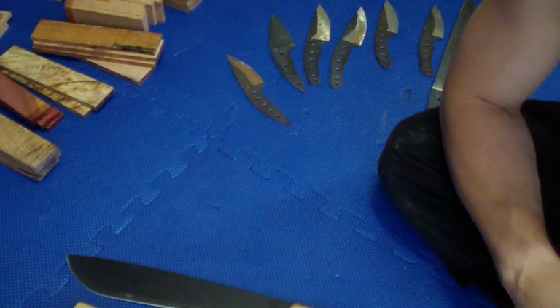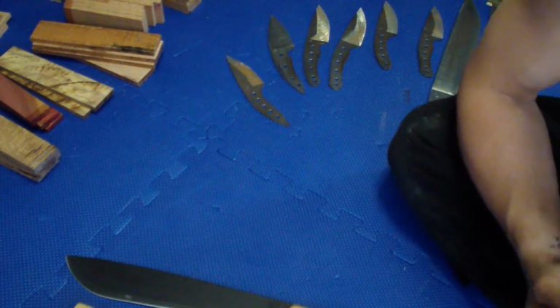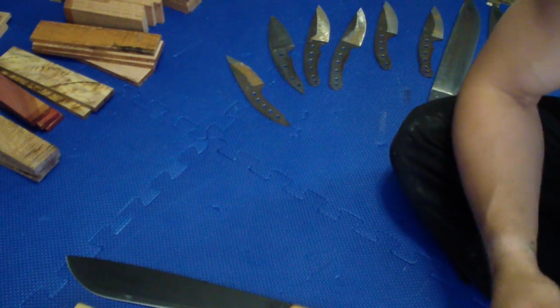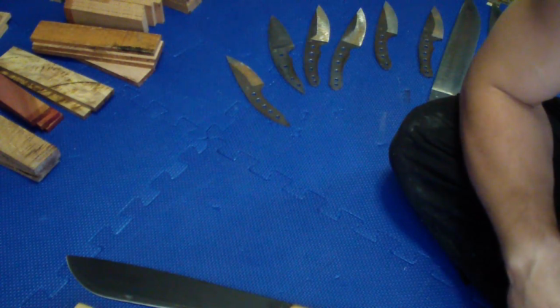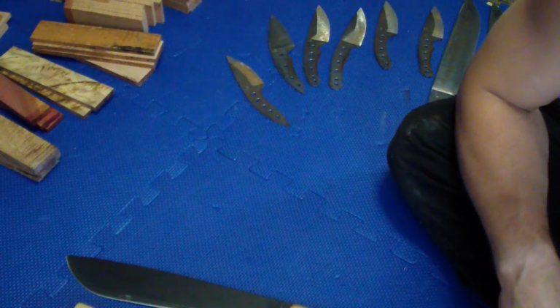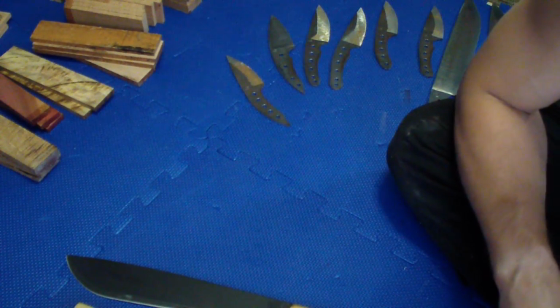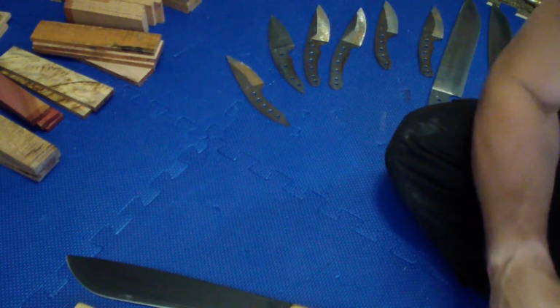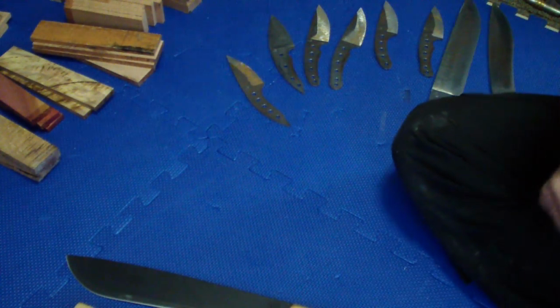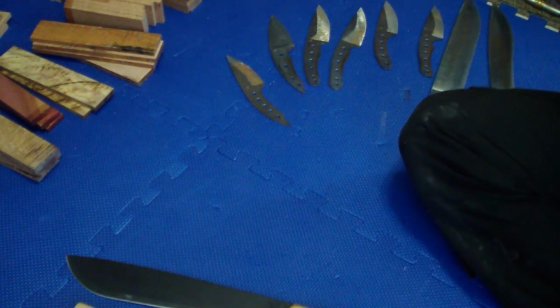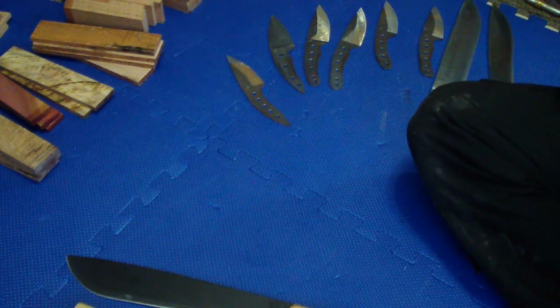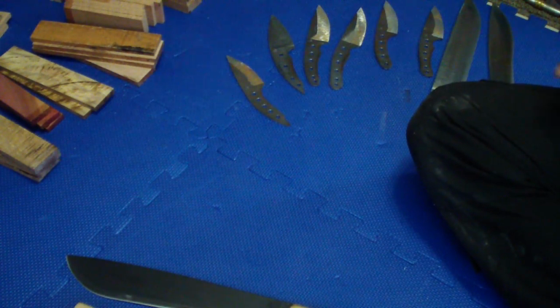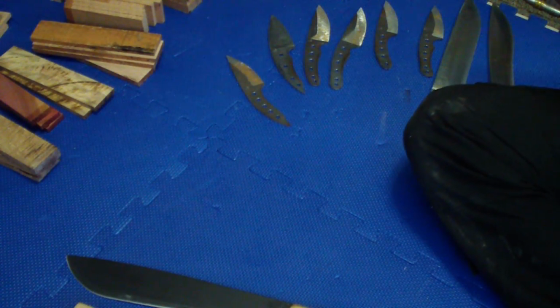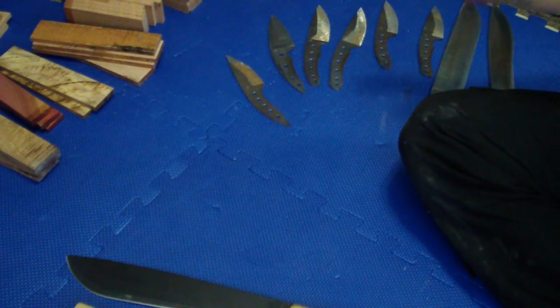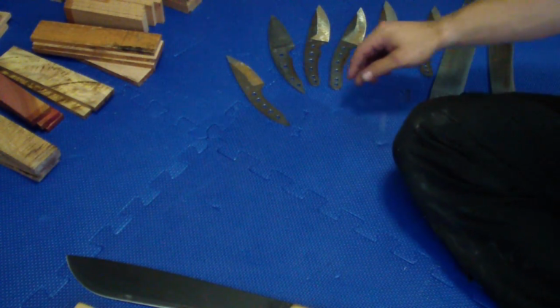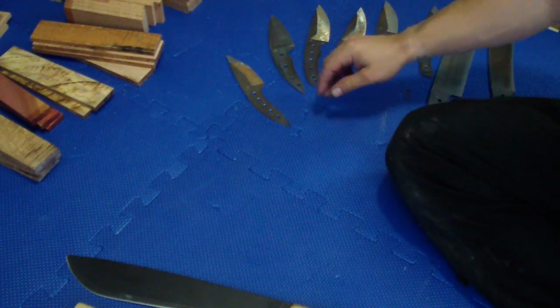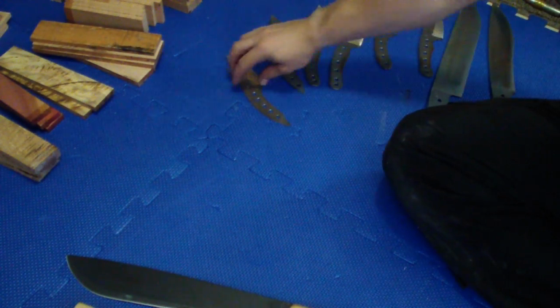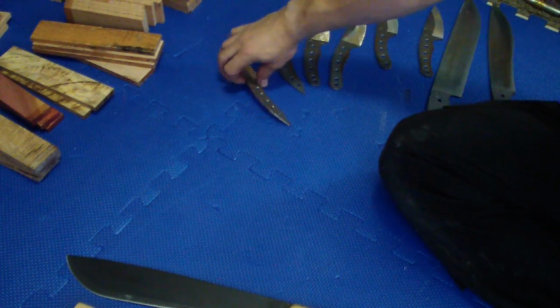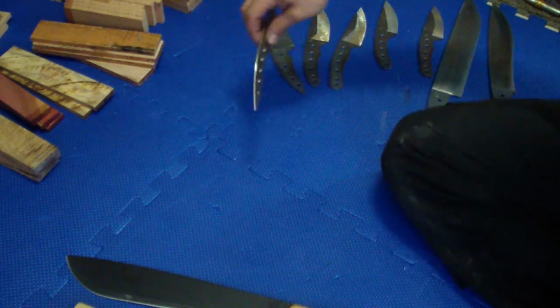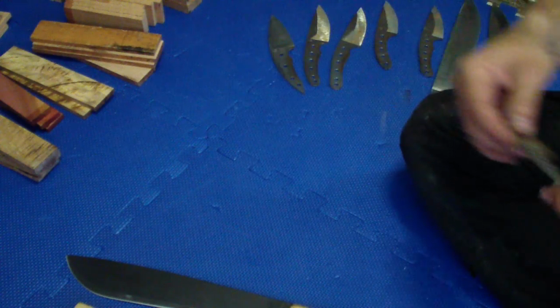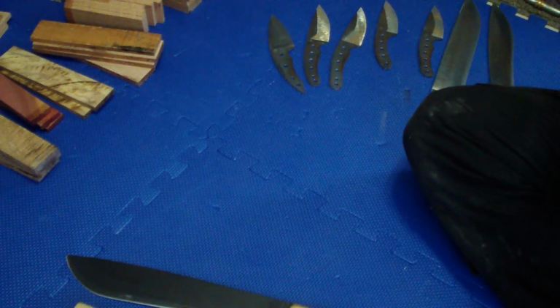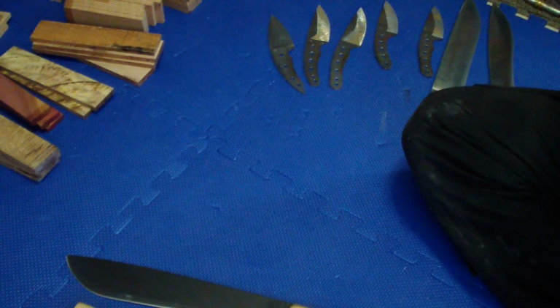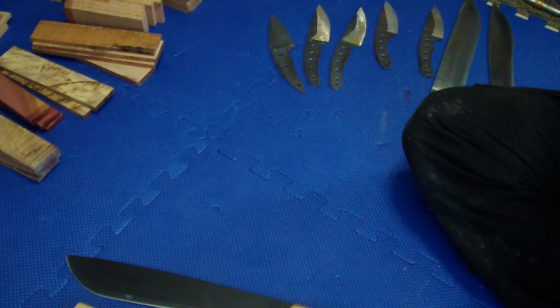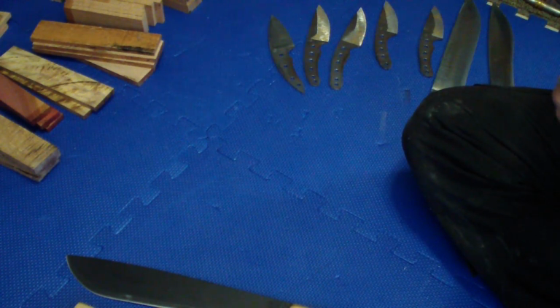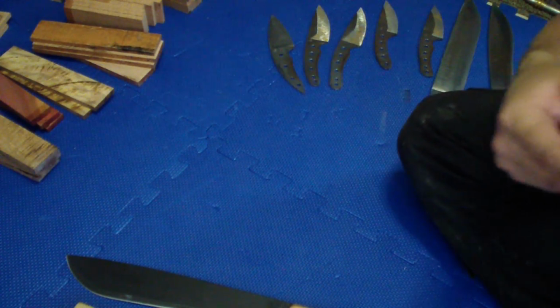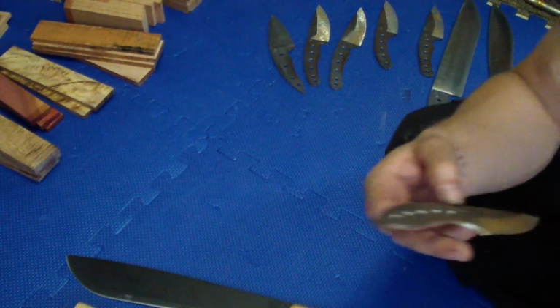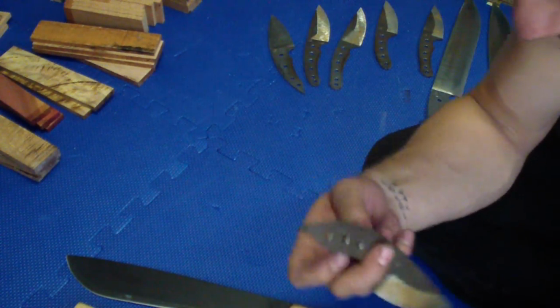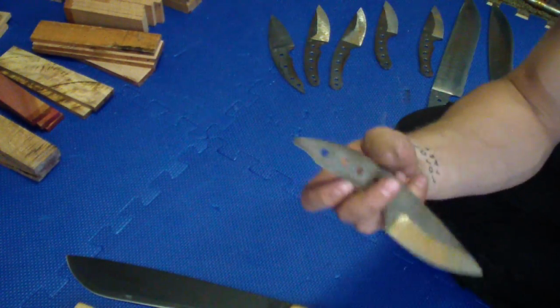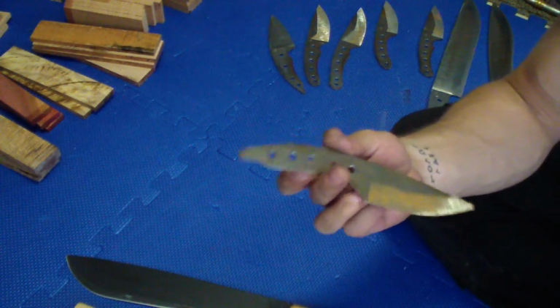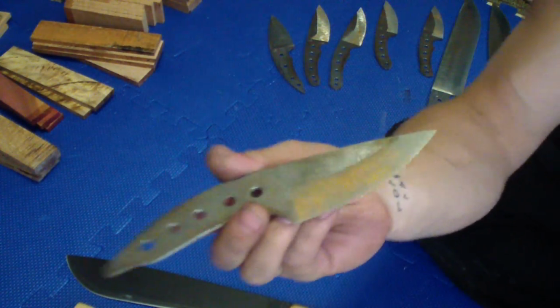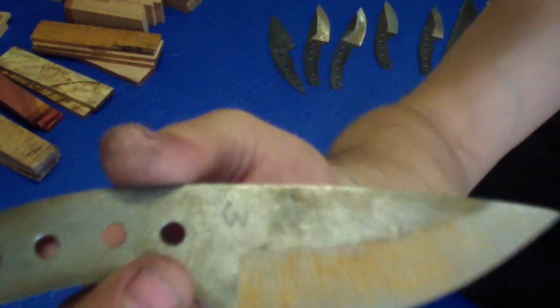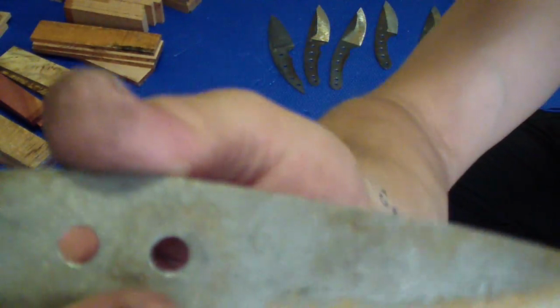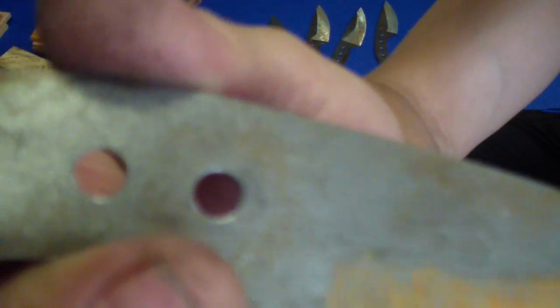Hey folks, how you doing? I want to just show you a couple of cool things real quick. Finally got the big hammer, so I started stamping those blades that I have pre-ground and annealed.